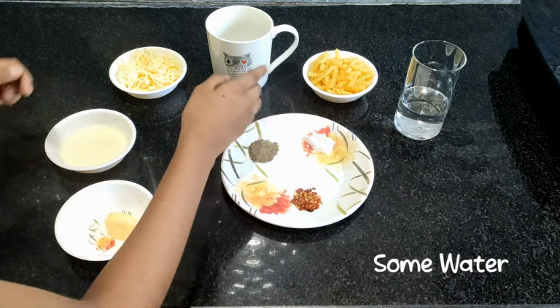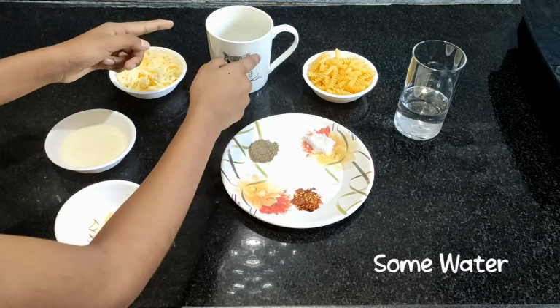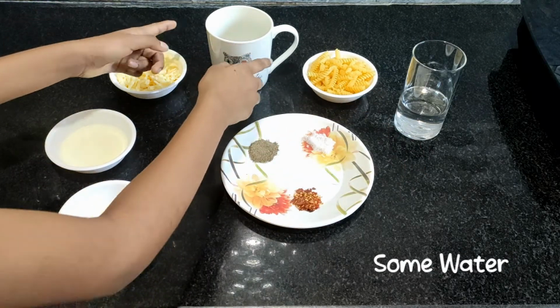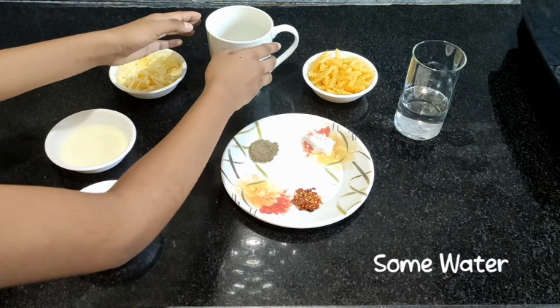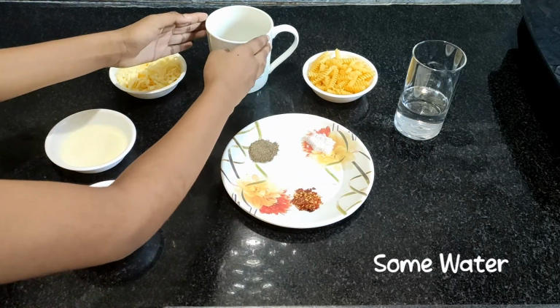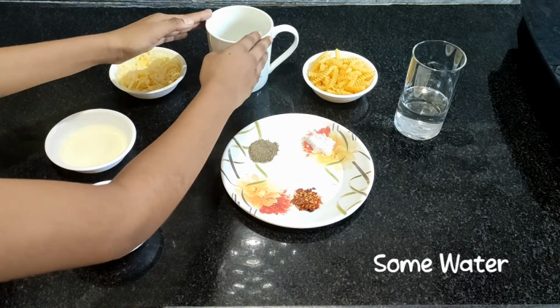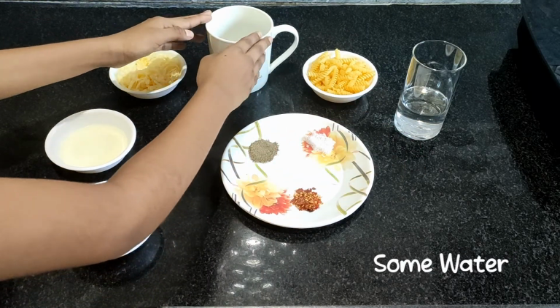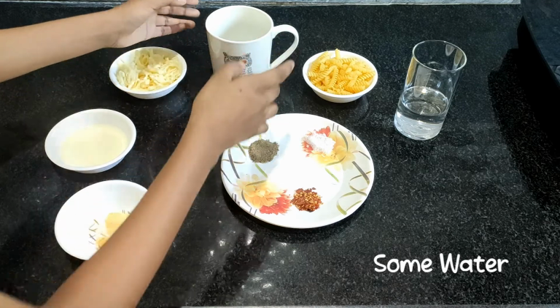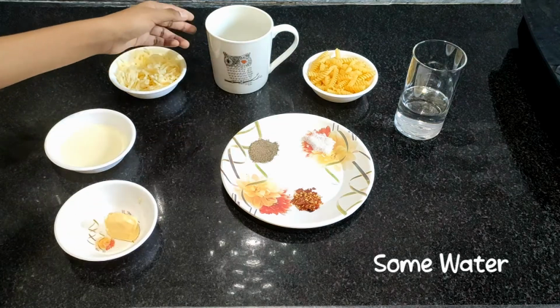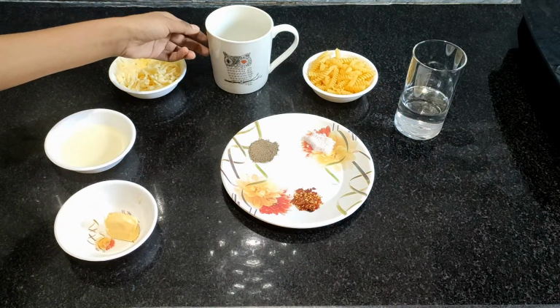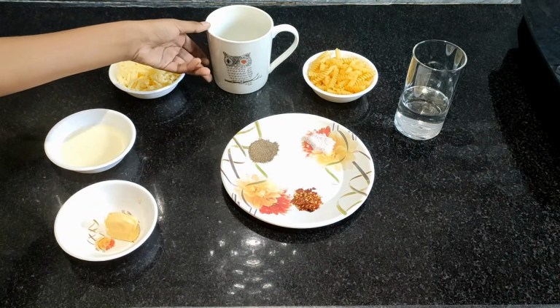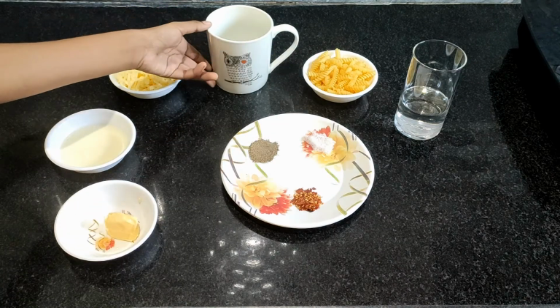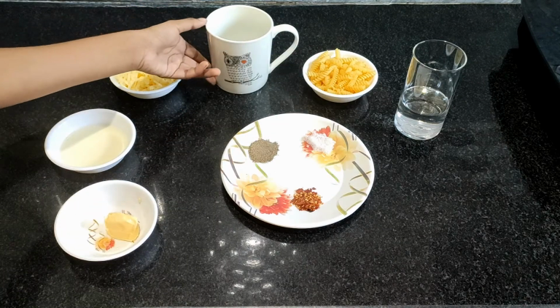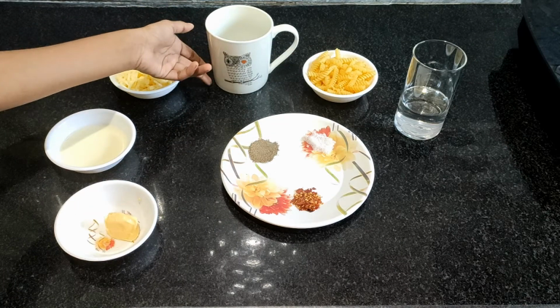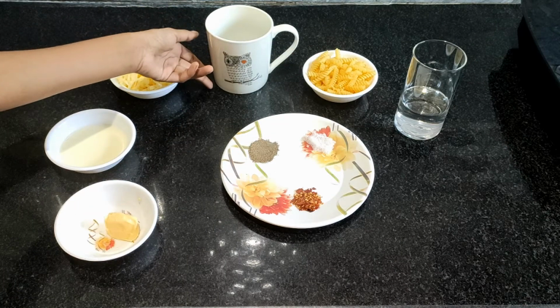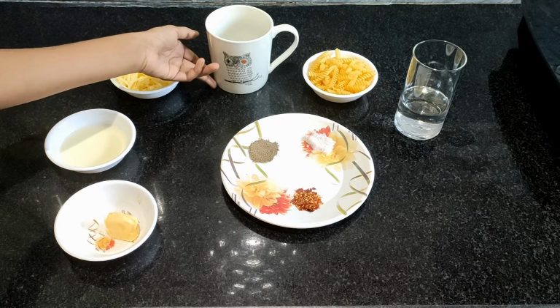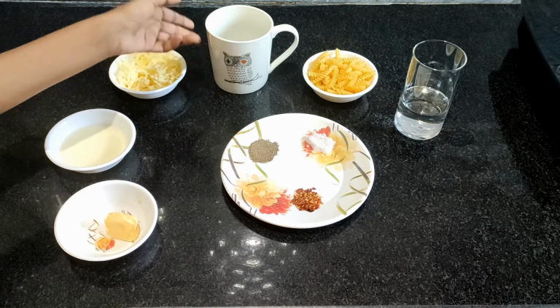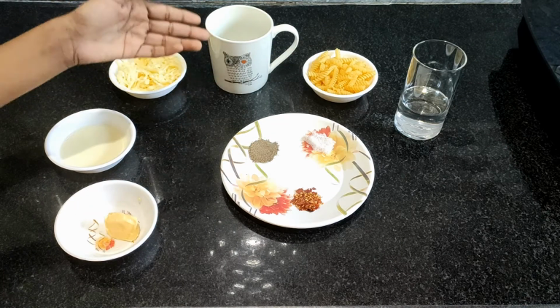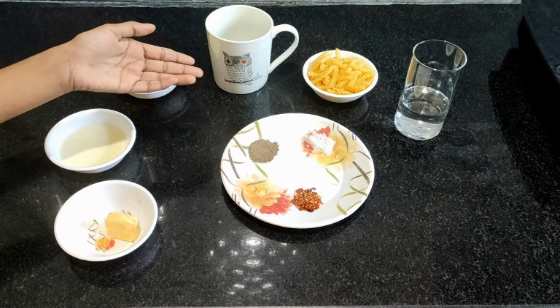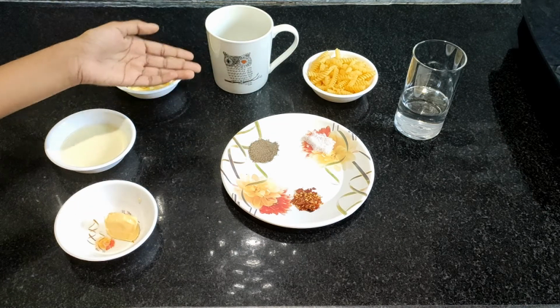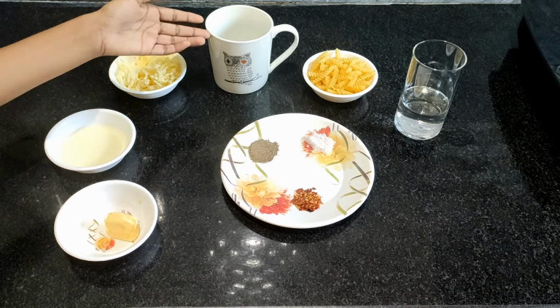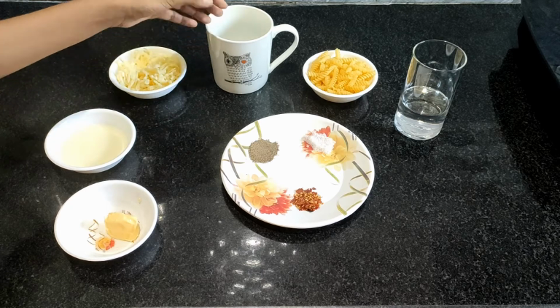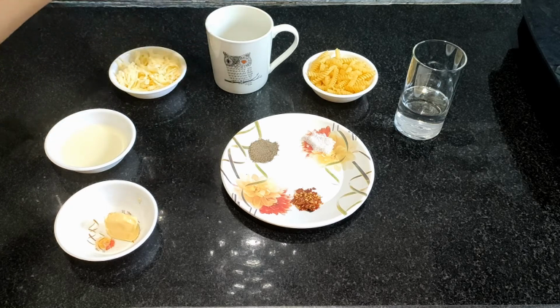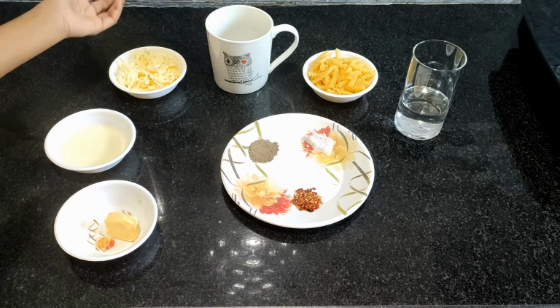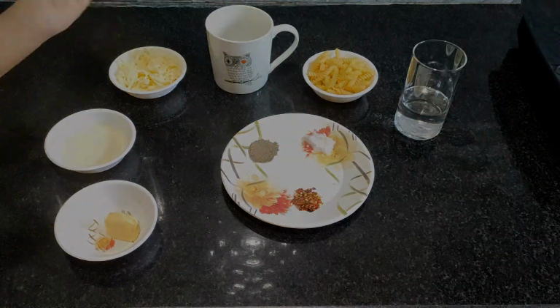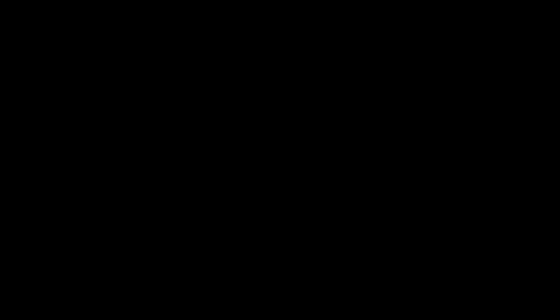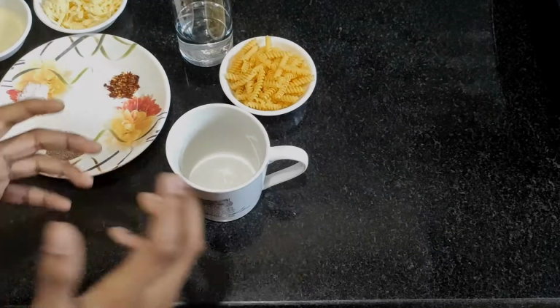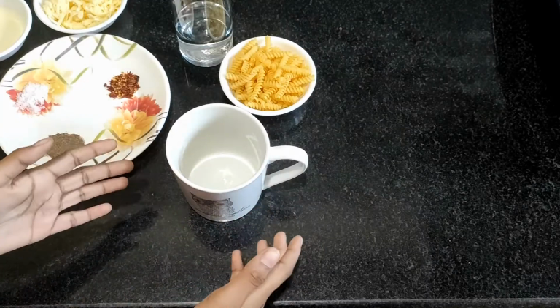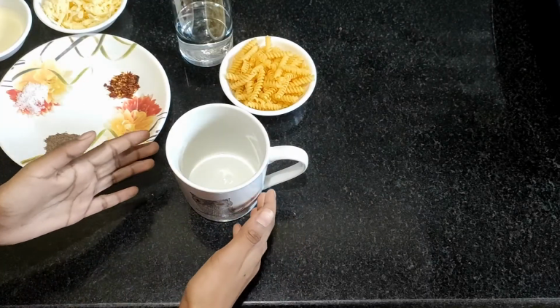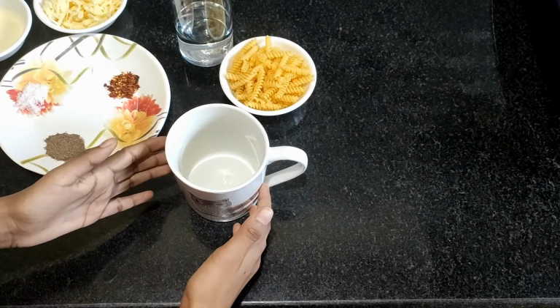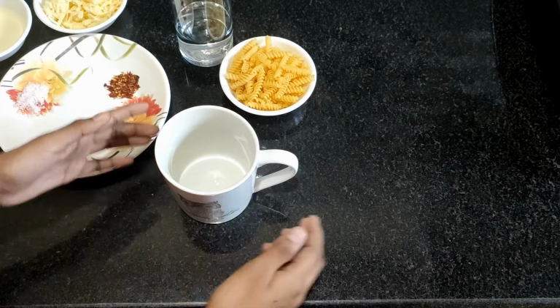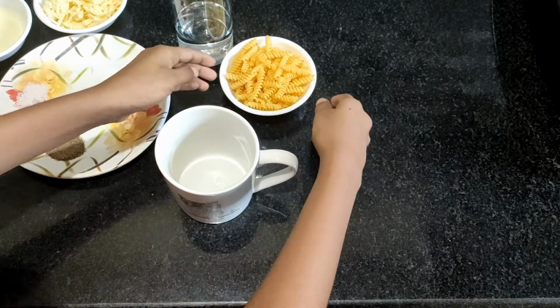We need an oversized mug. If we use a regular size mug, when you microwave it, it will overflow. First, add the macaroni.